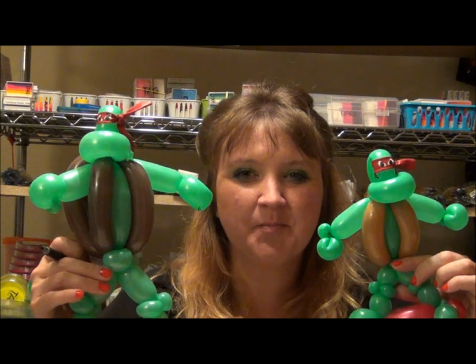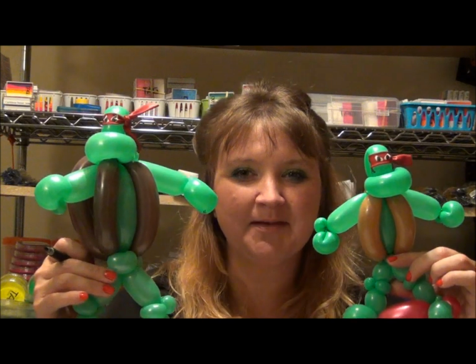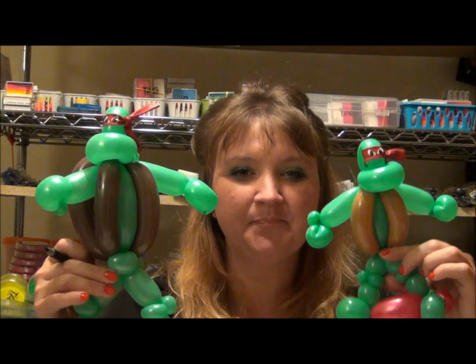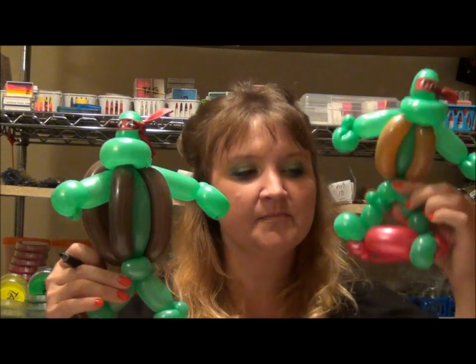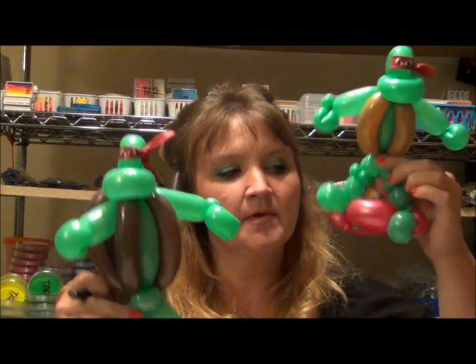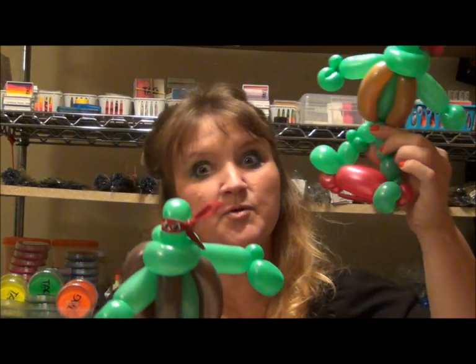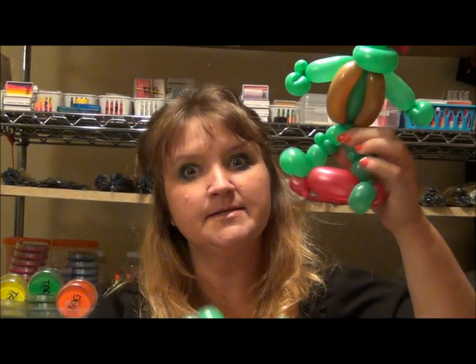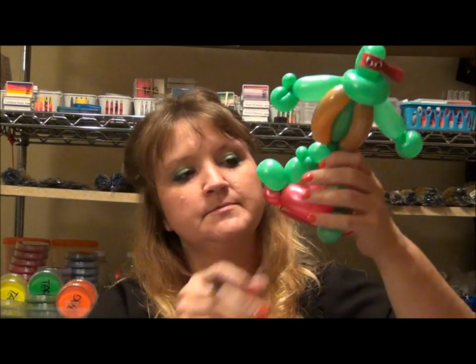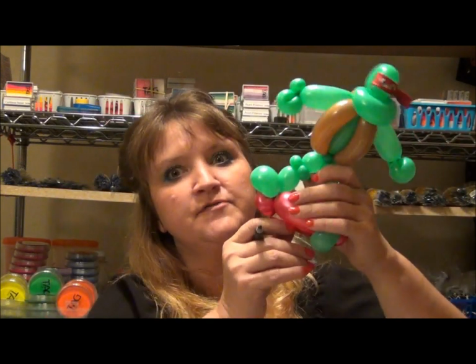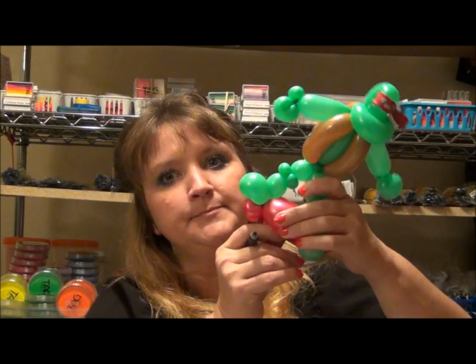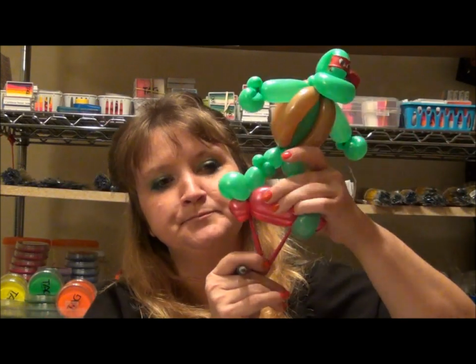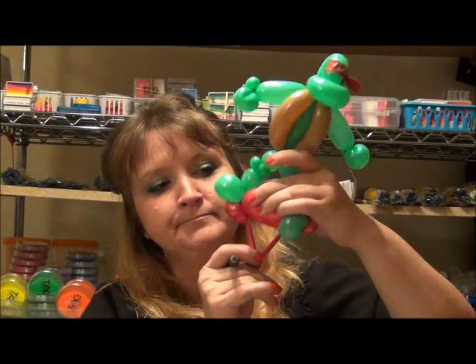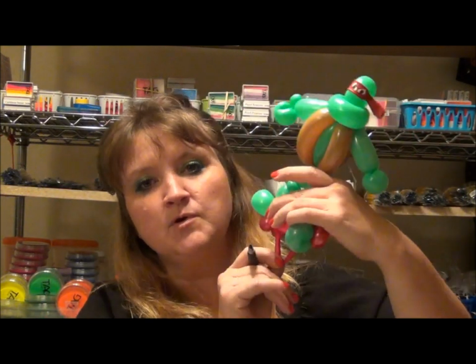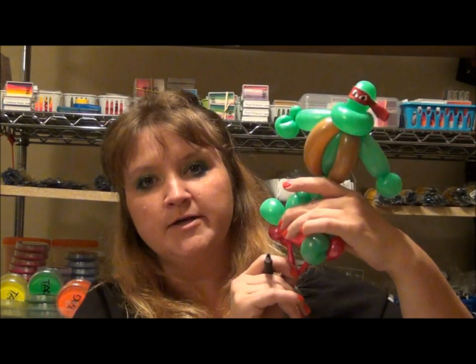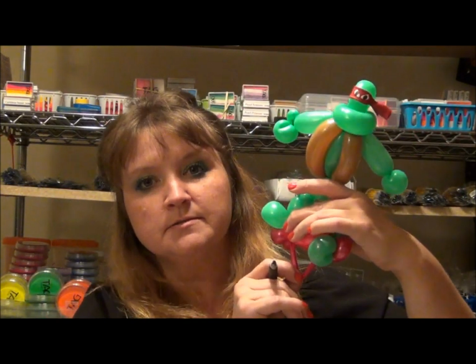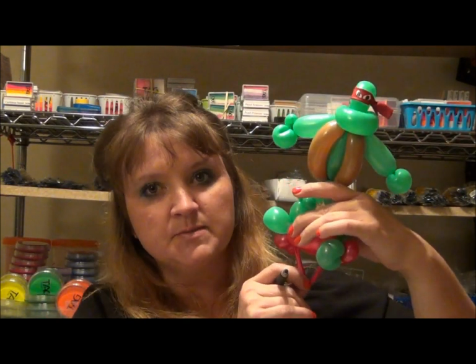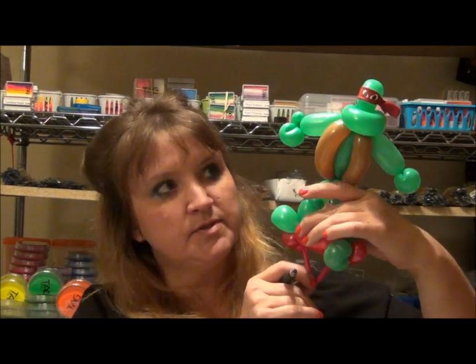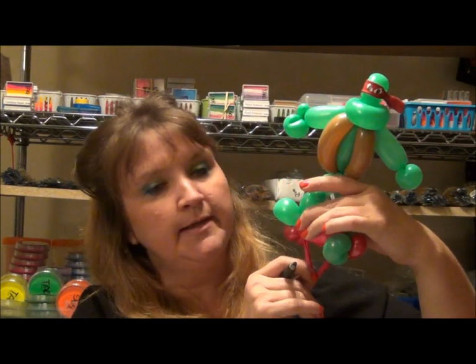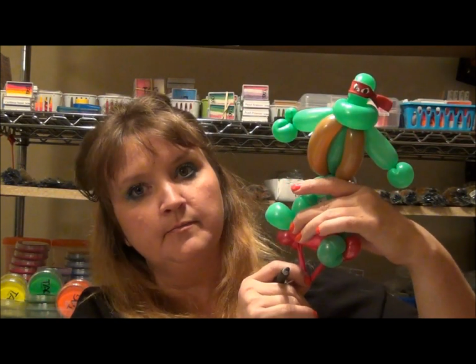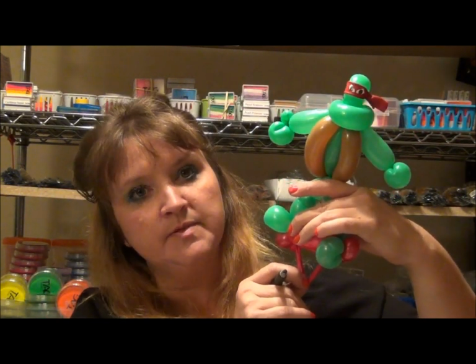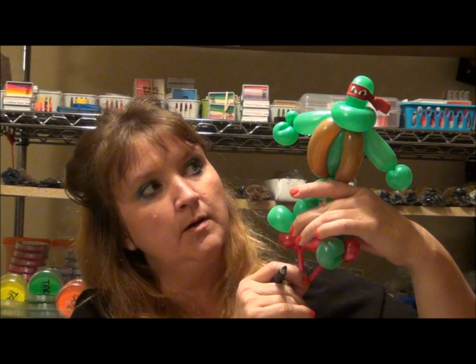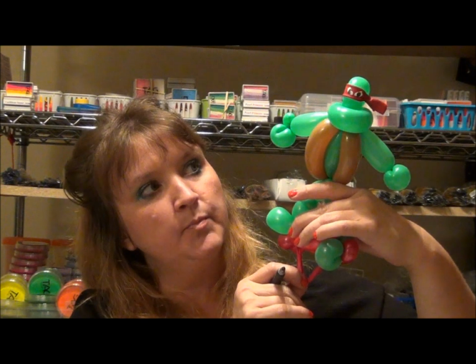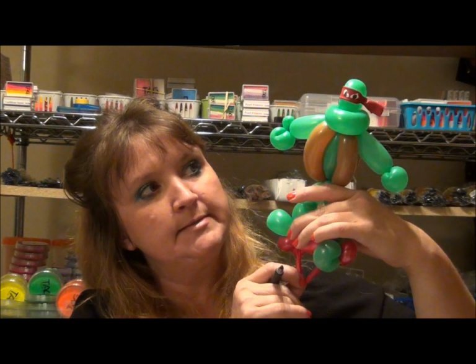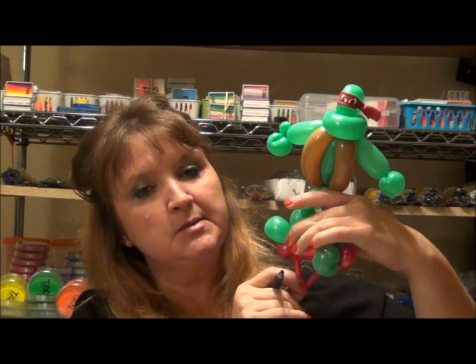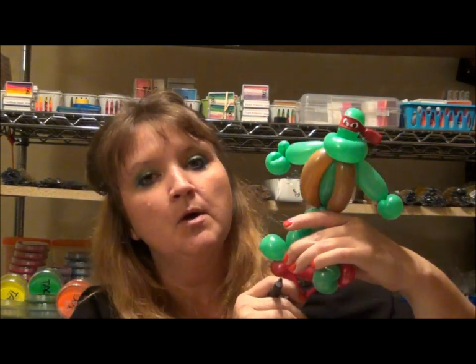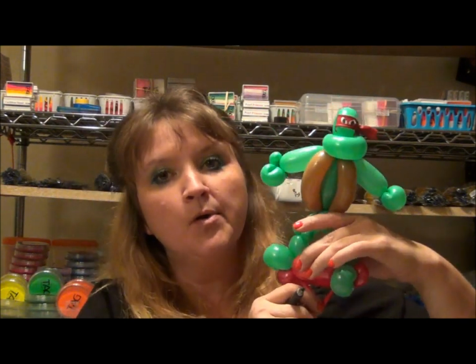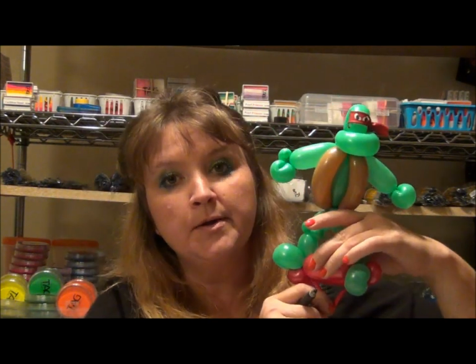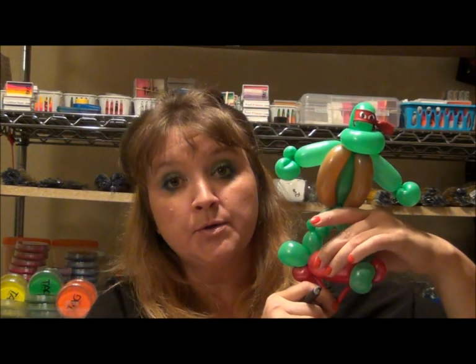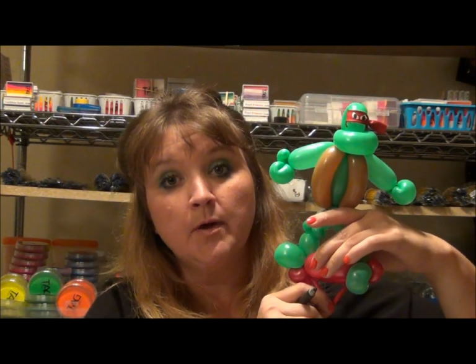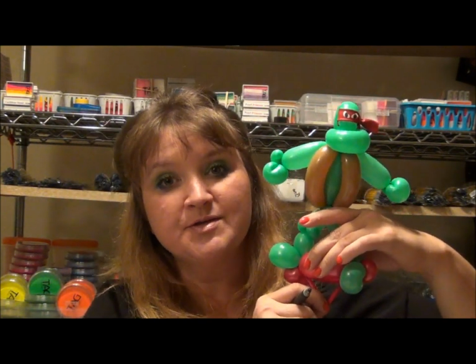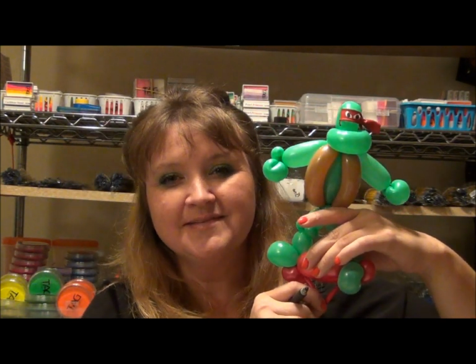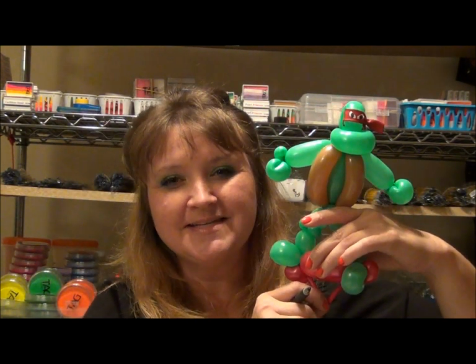Hope you like them — and they're bracelets, don't forget. Or watches, because boys don't like them to be called bracelets, so we'll call it a turtle watch. Thanks guys, see you later.